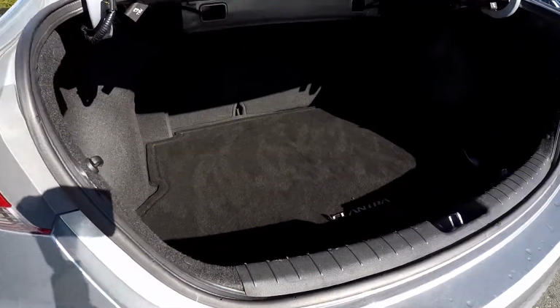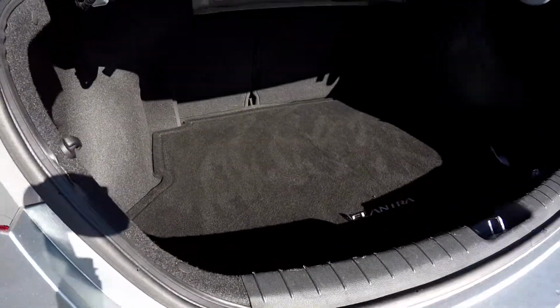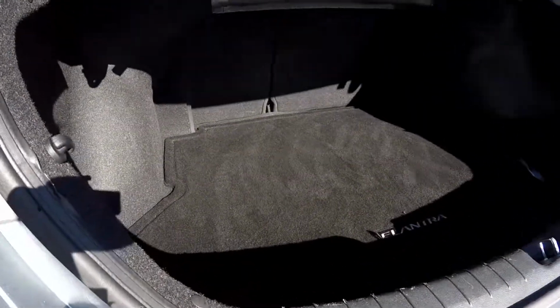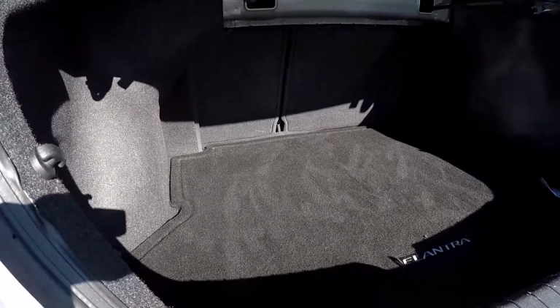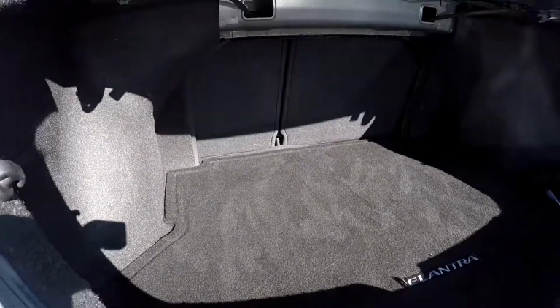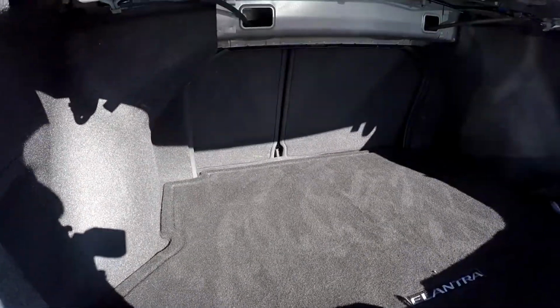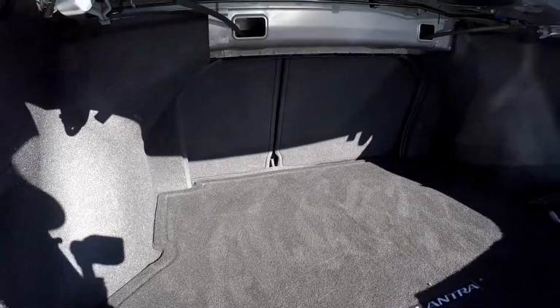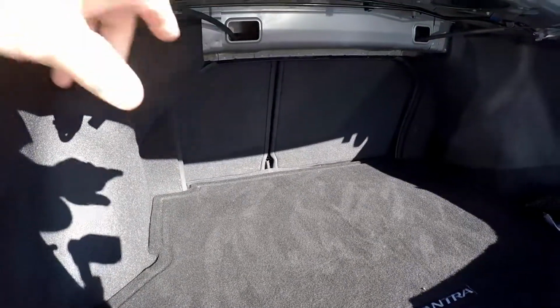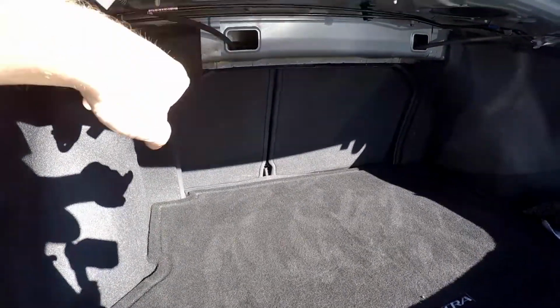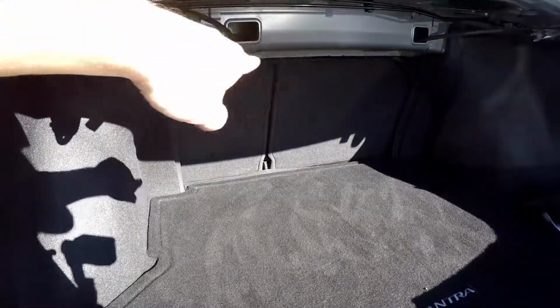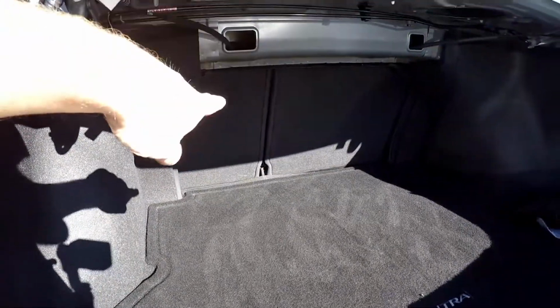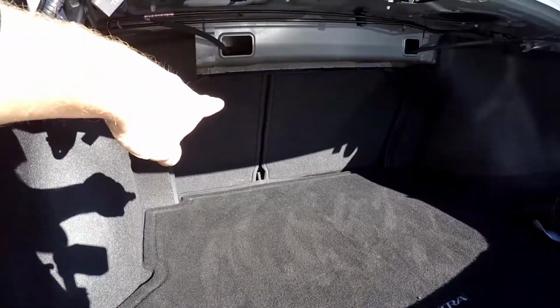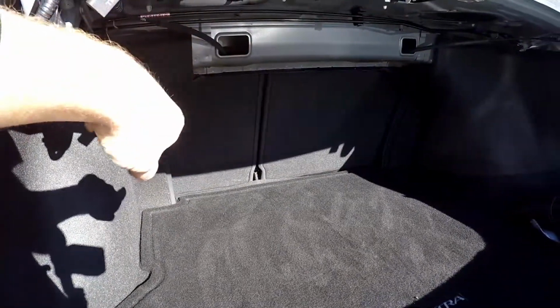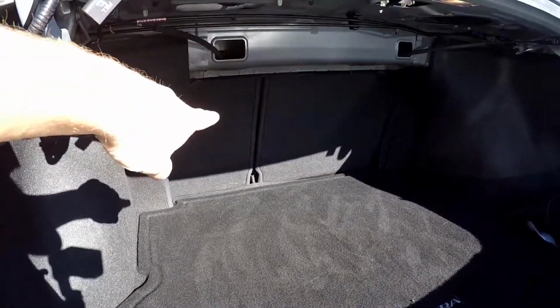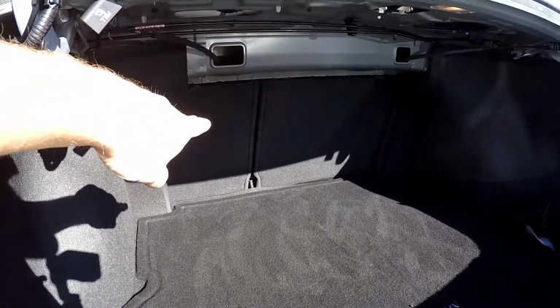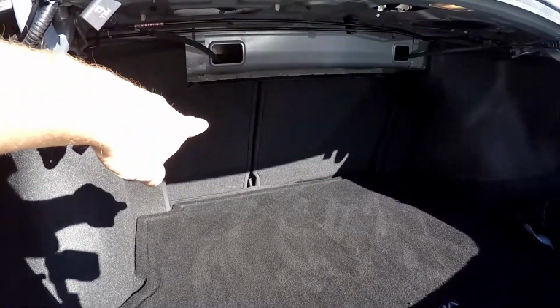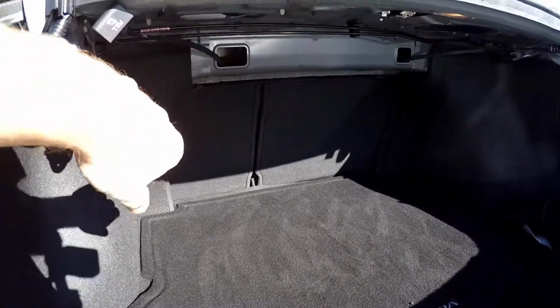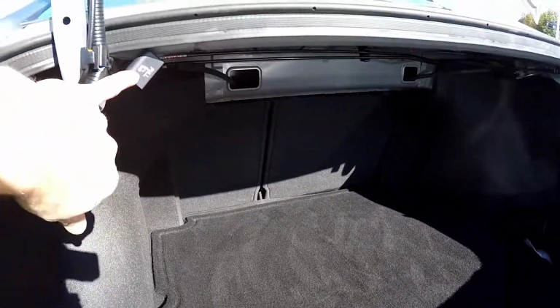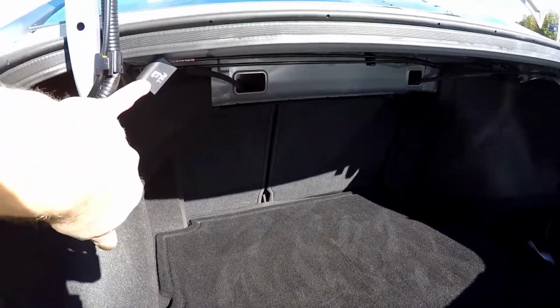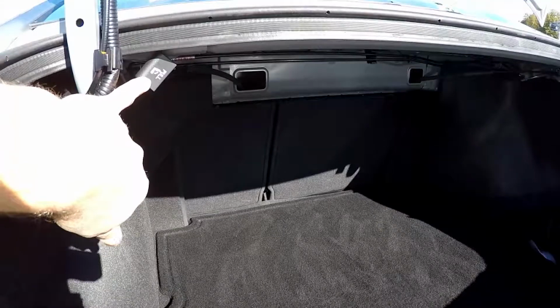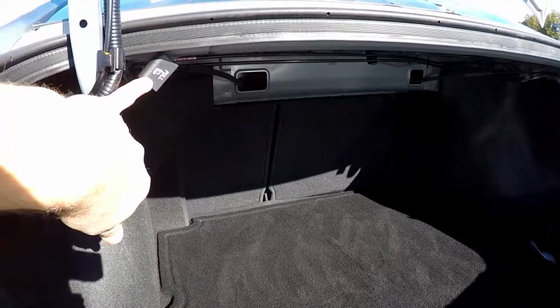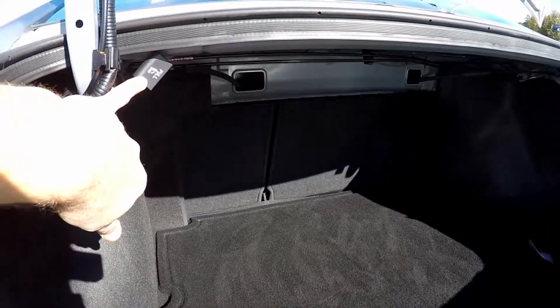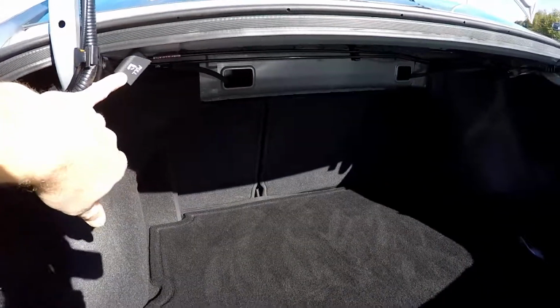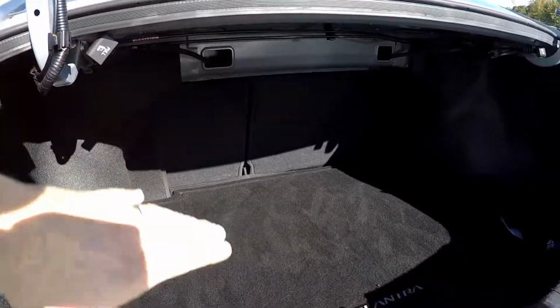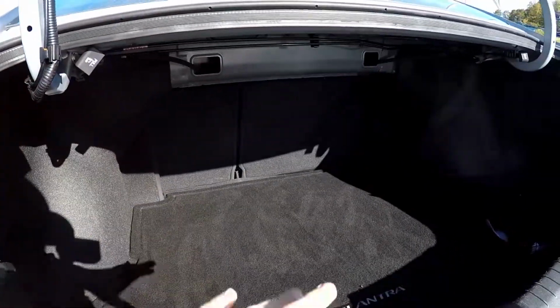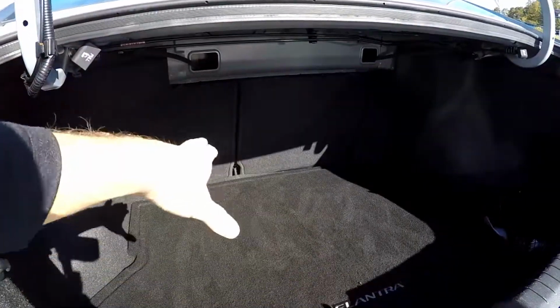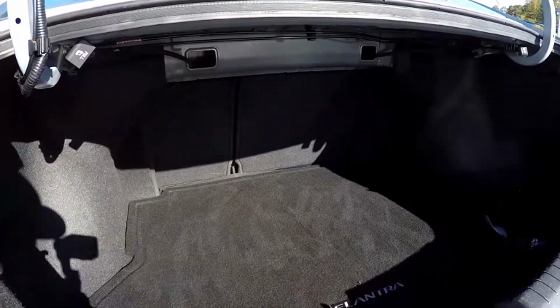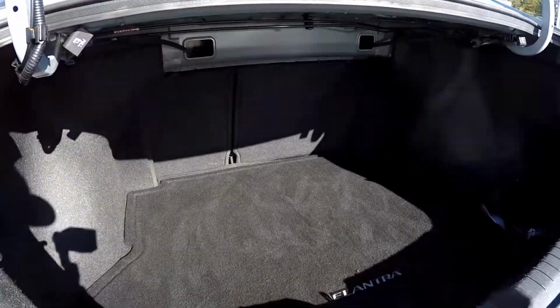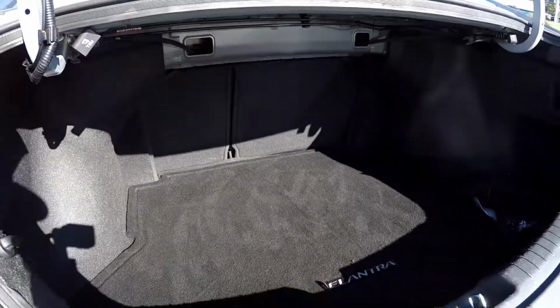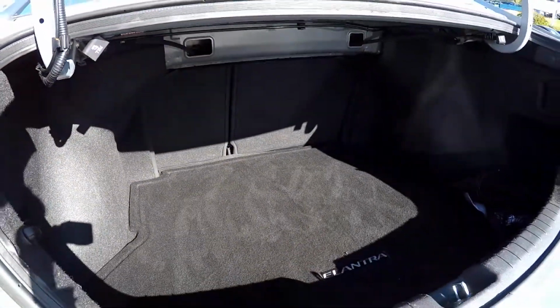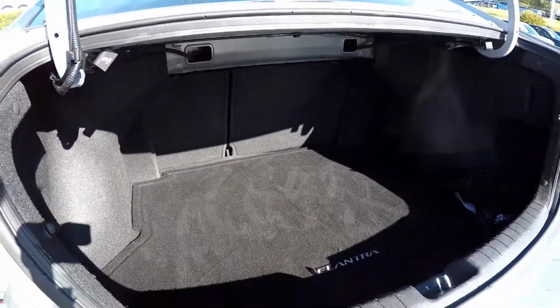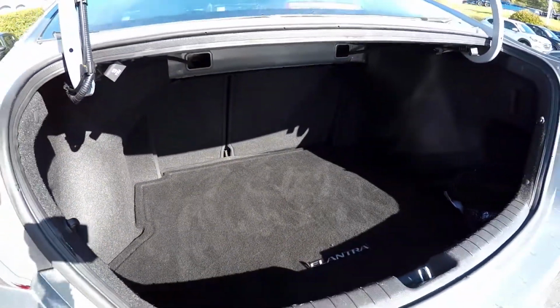As we take a look in the cargo area now in the trunk, you've got the ability to drop those back two seats. Your seat release is right here so you can actually expand your cargo area into those rear seats.